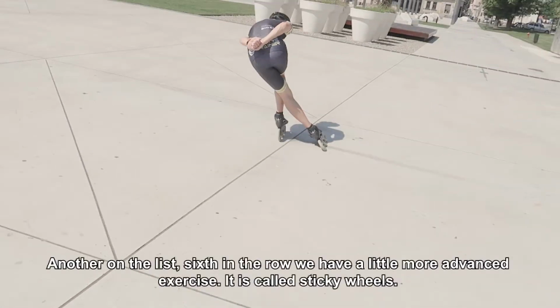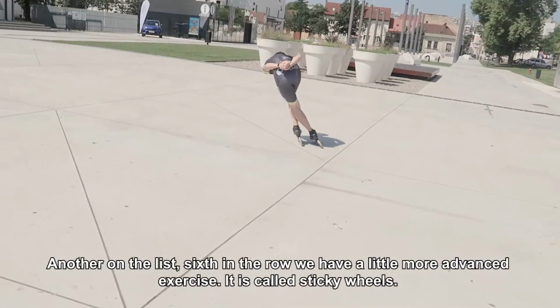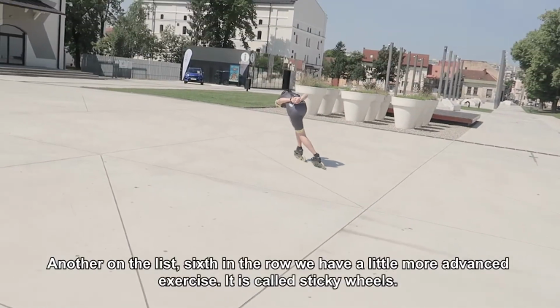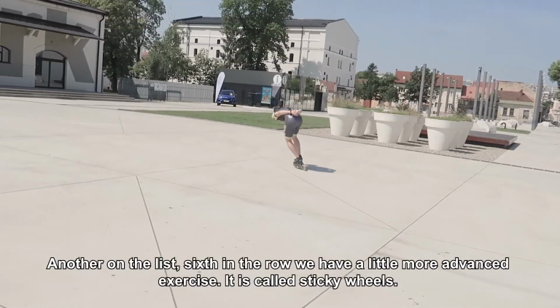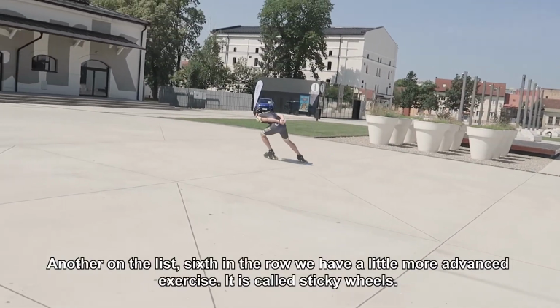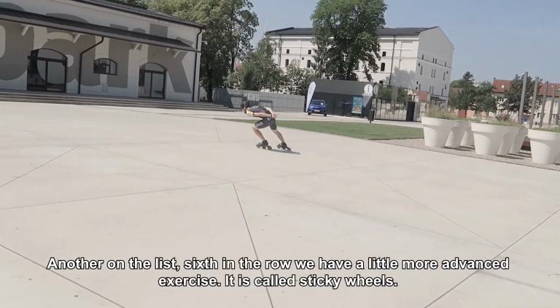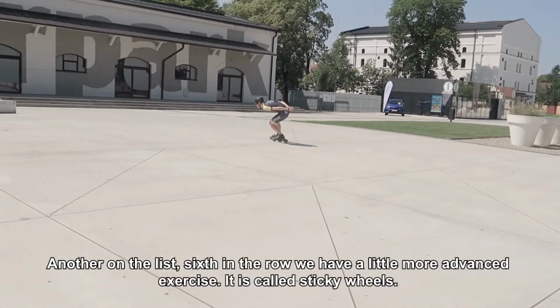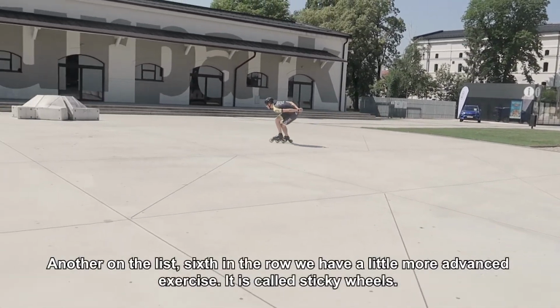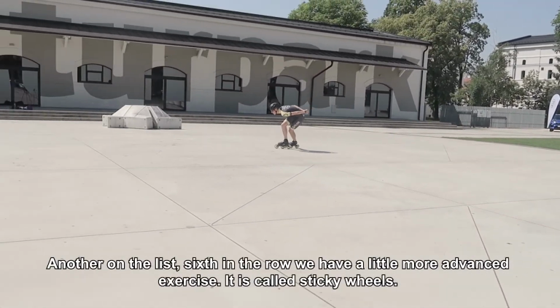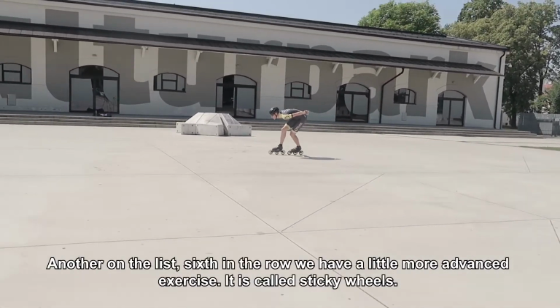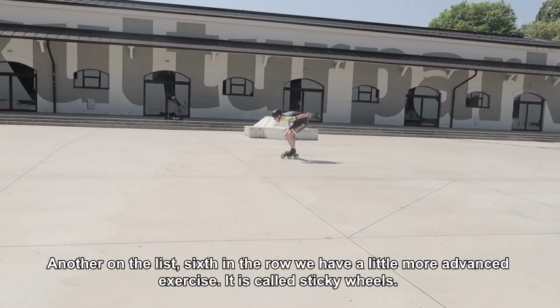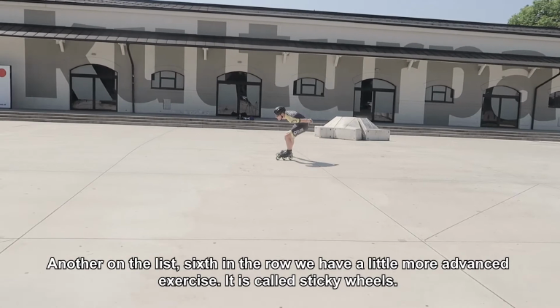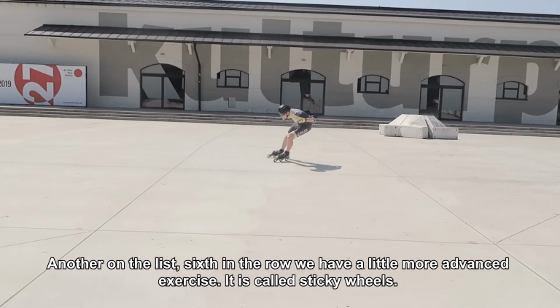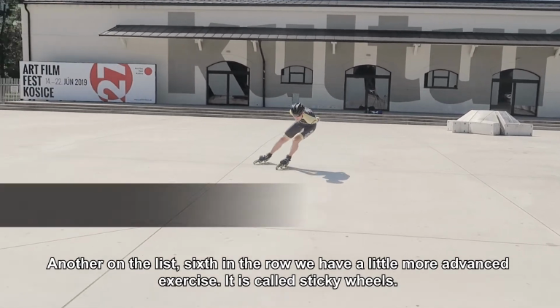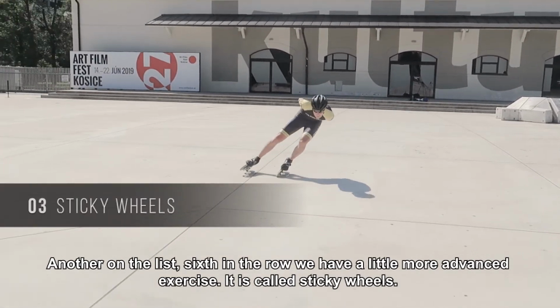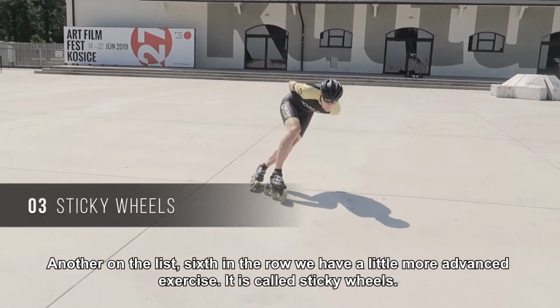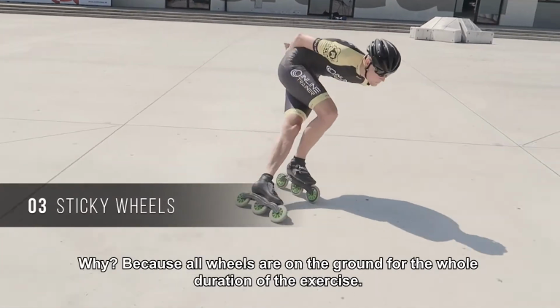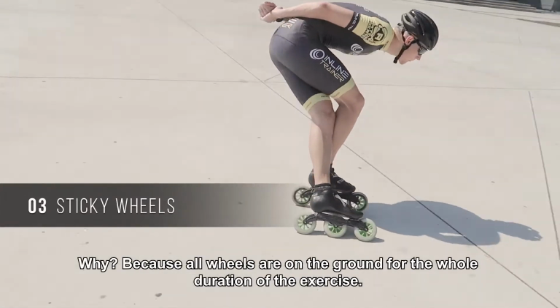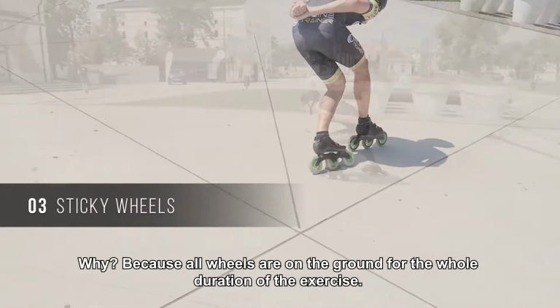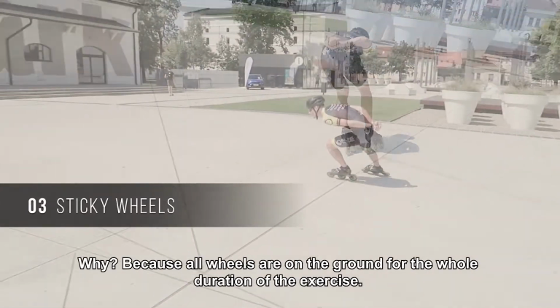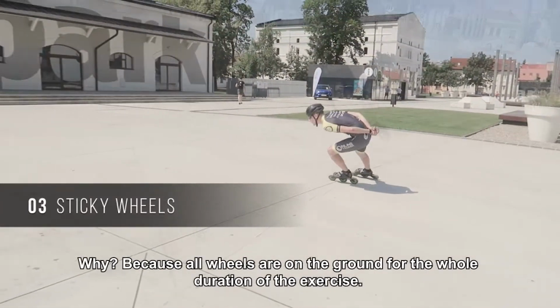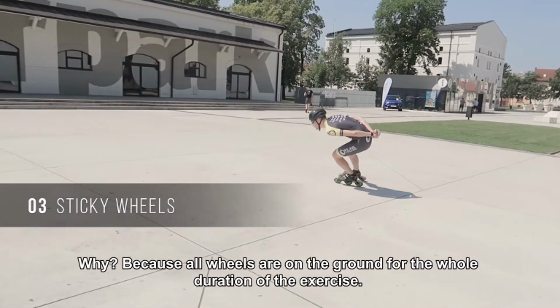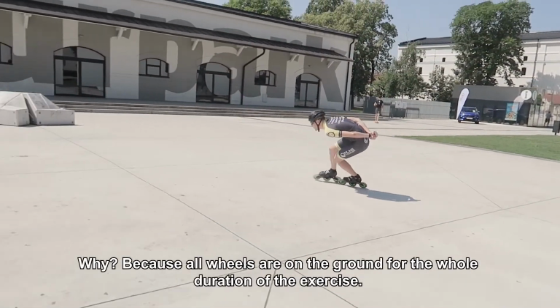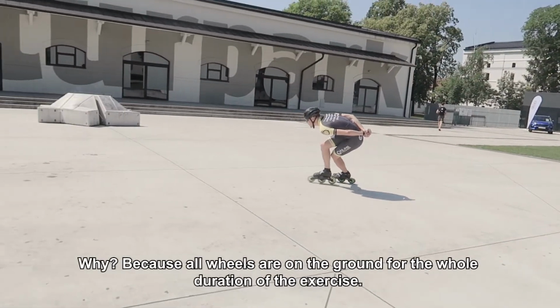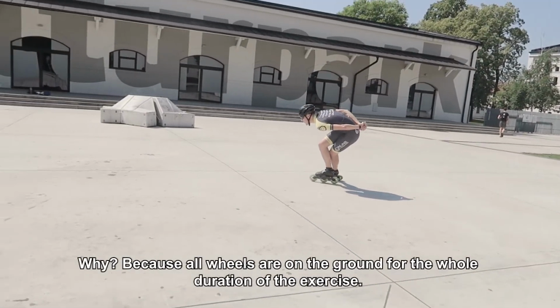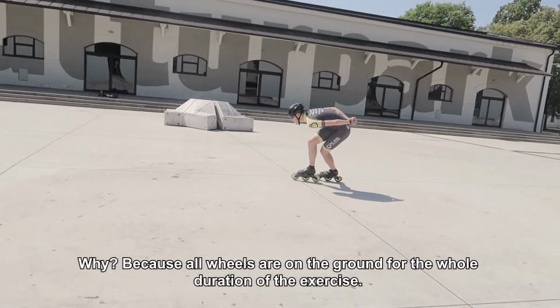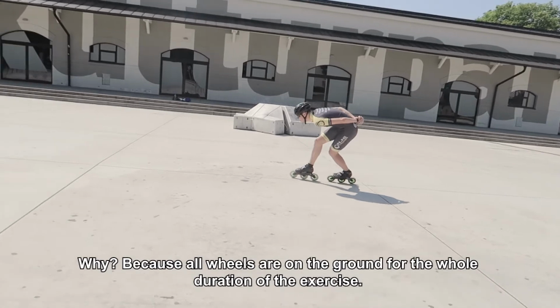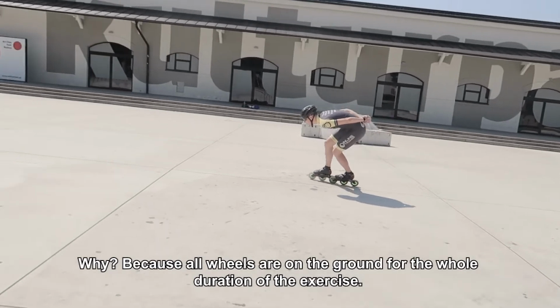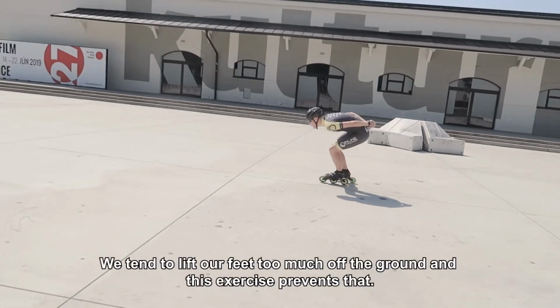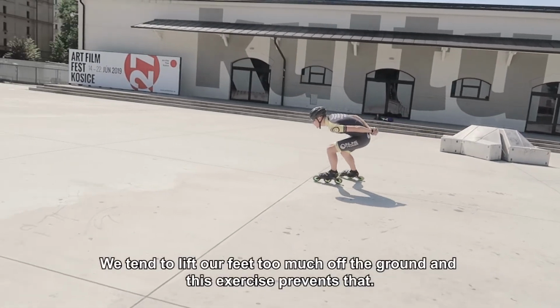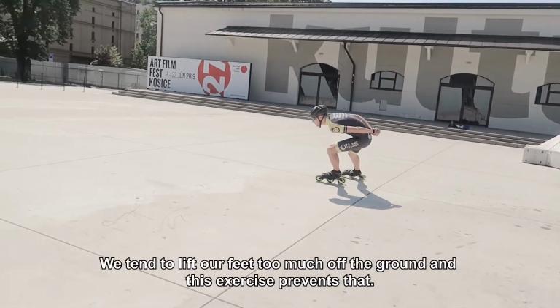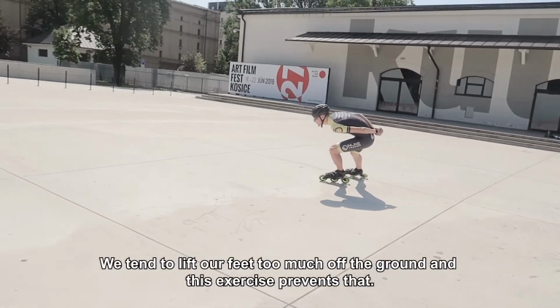Another on the list — sixth in the row — we have a little more advanced exercise. It is called sticky wheels. Why? Because all wheels are on the ground for the whole duration of the exercise.